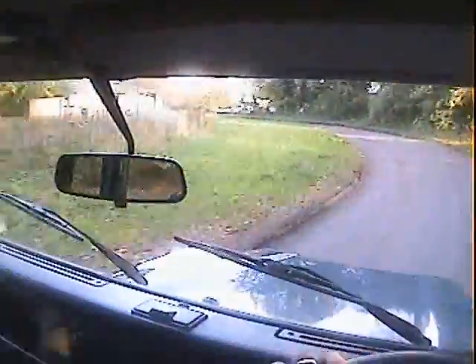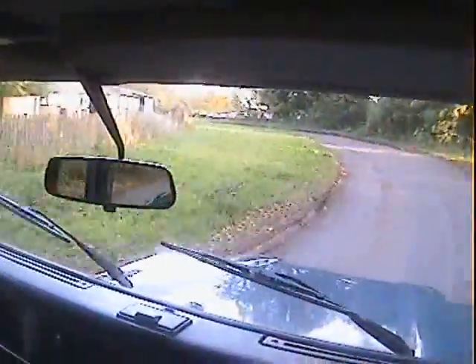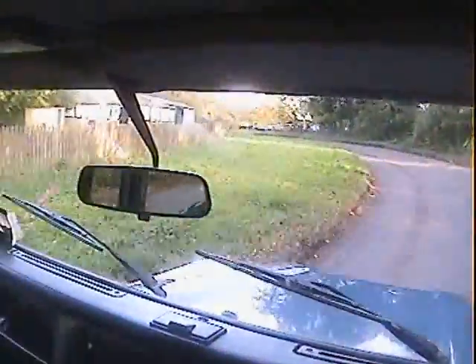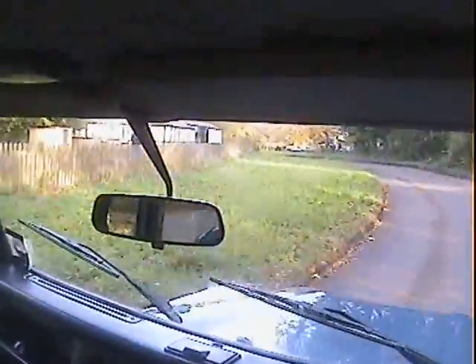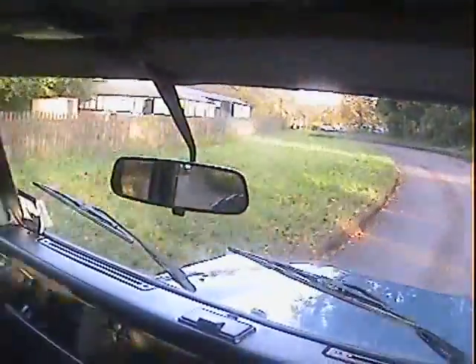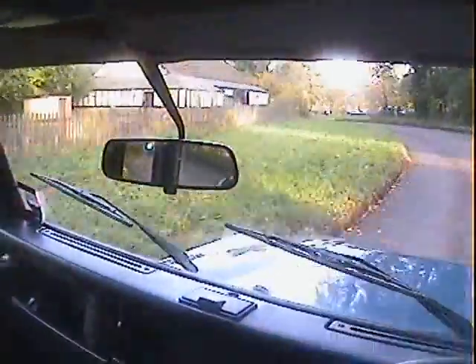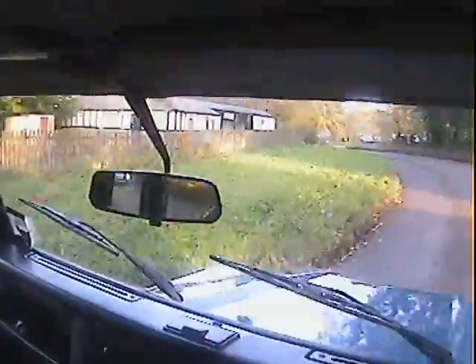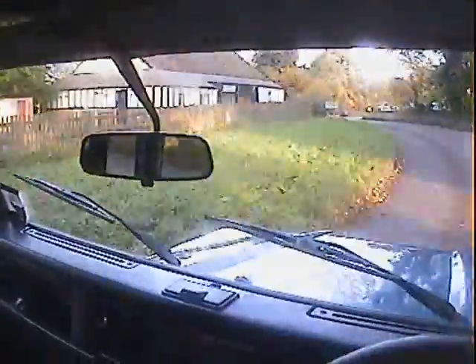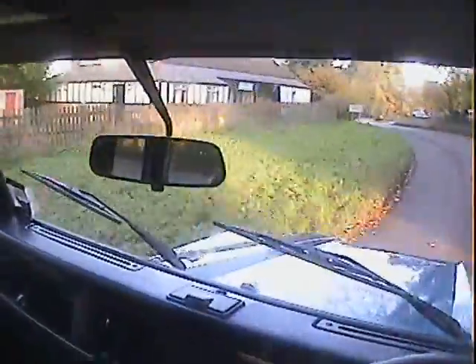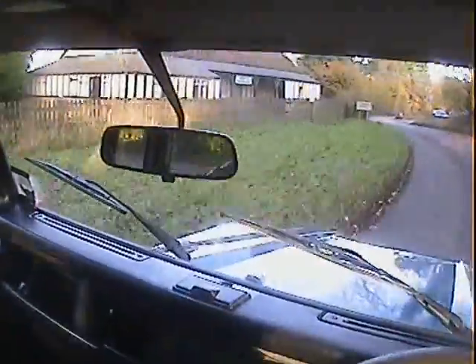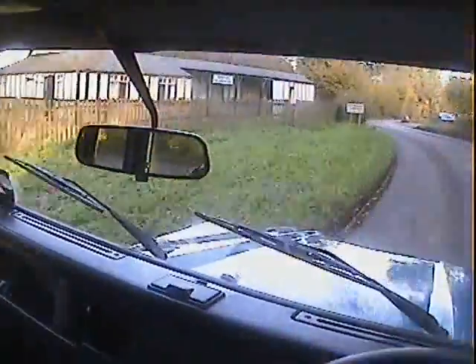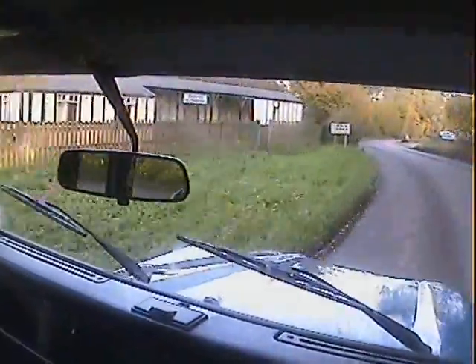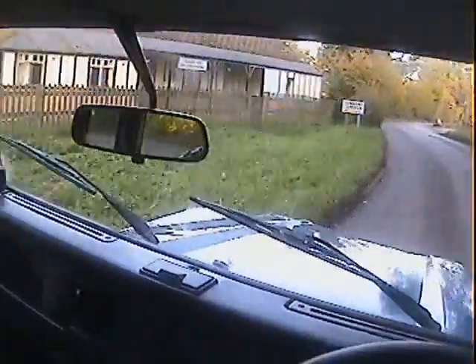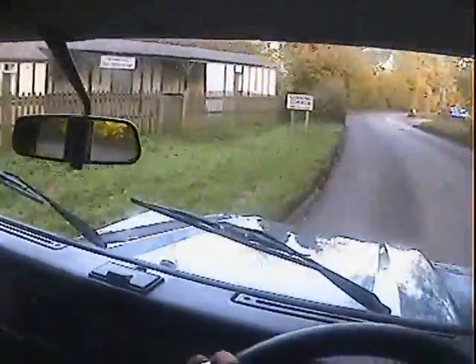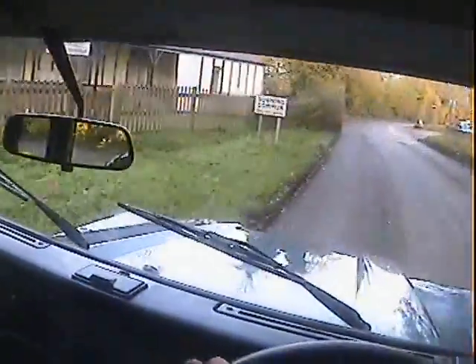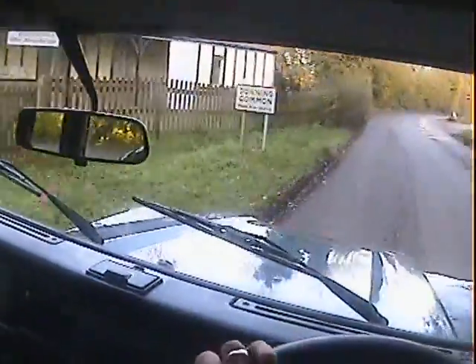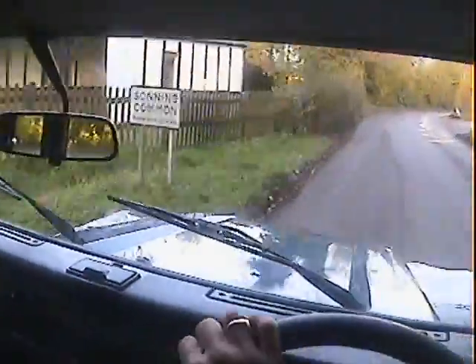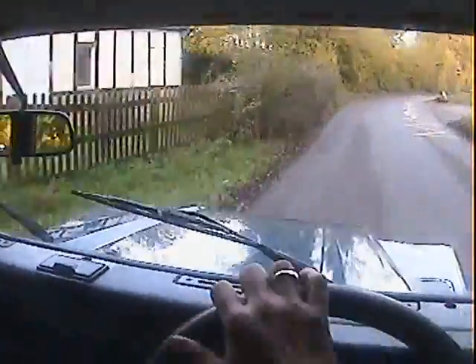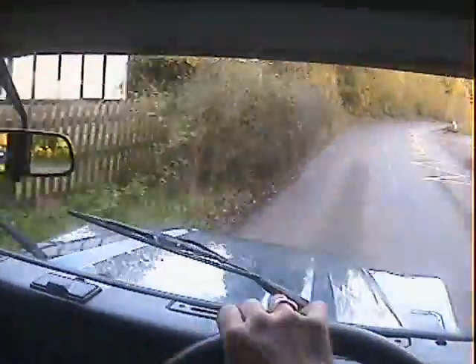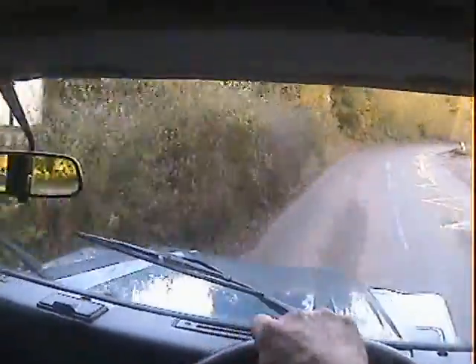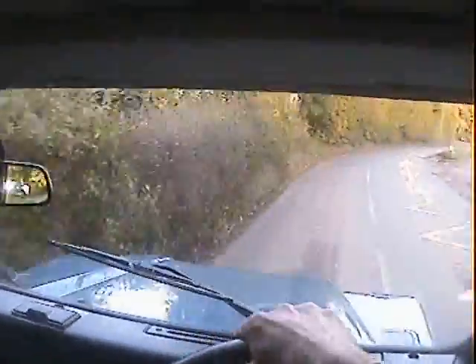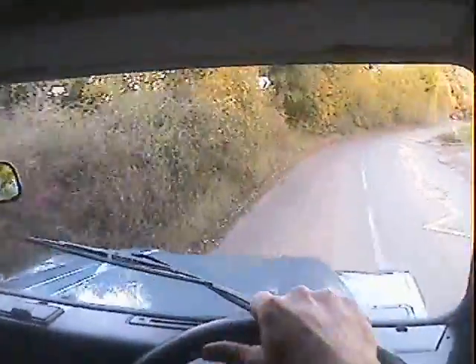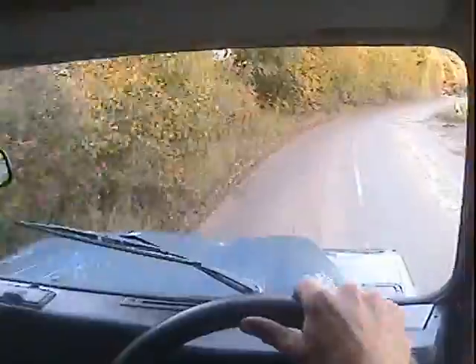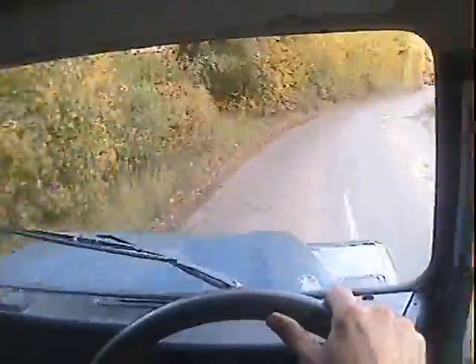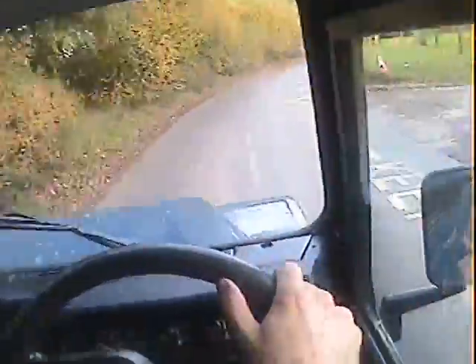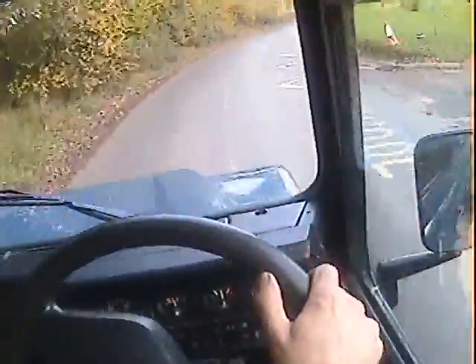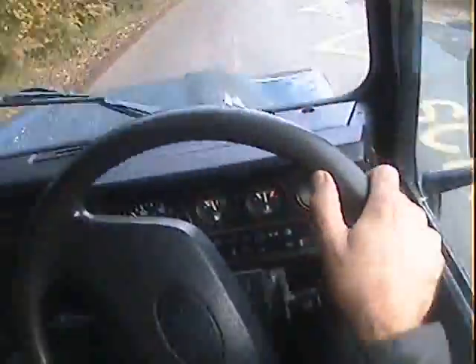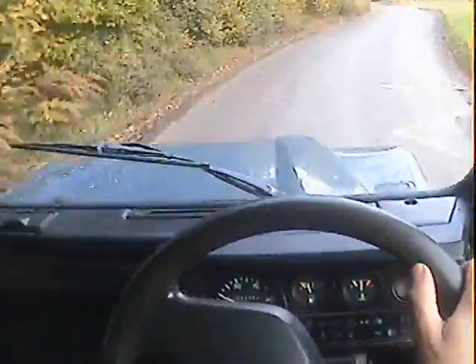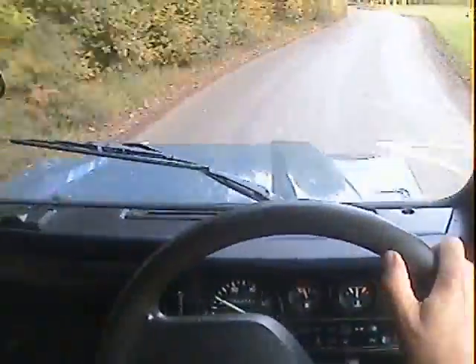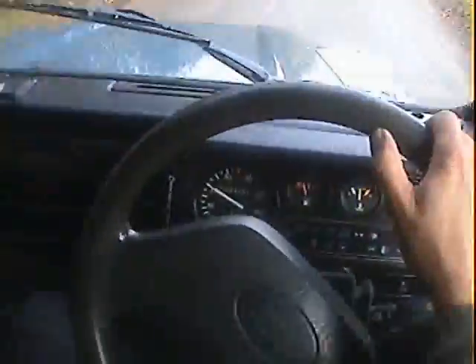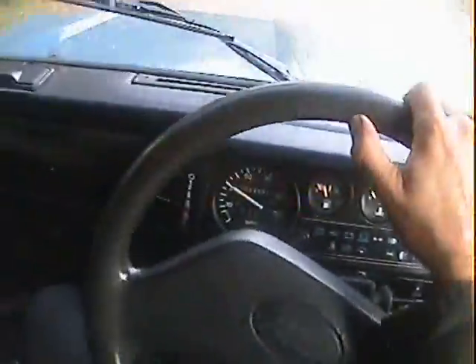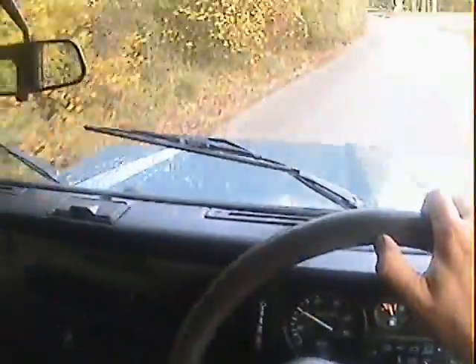Steers nicely — I'm not having to fight it all over the road. It's going exactly where it's placed and brakes nicely too. So apart from a little bit of backlash in the transmission, there's nothing I can really criticise on it.